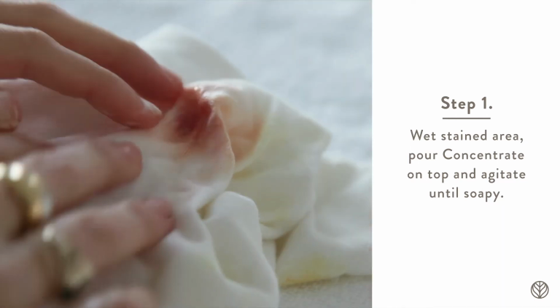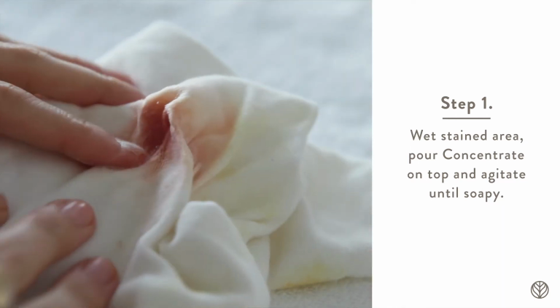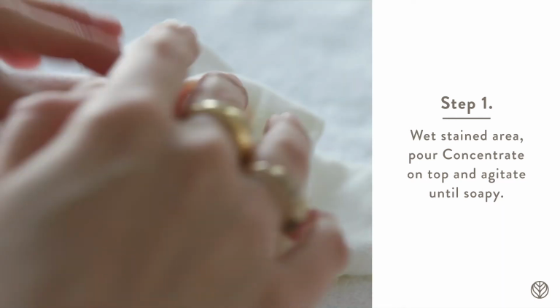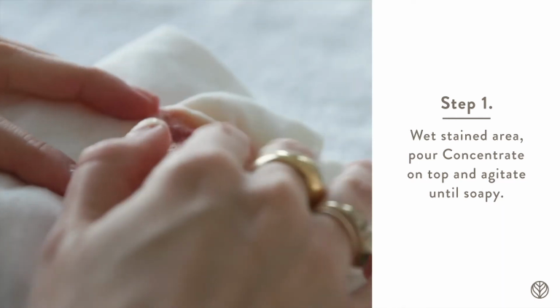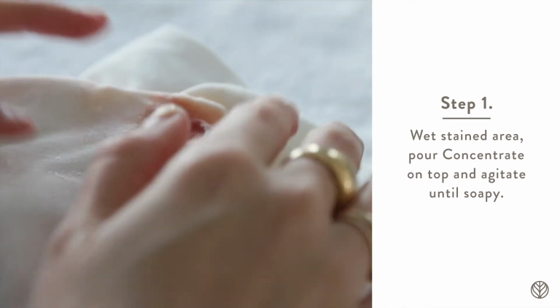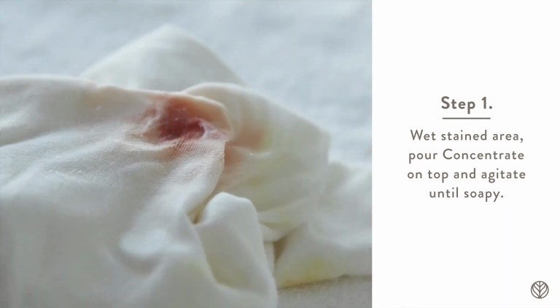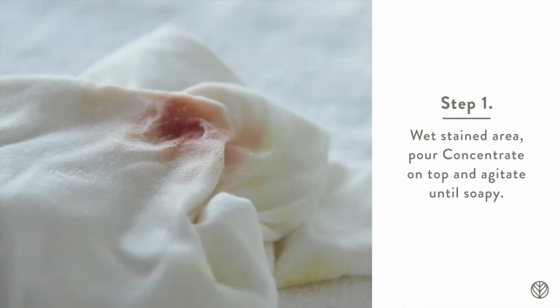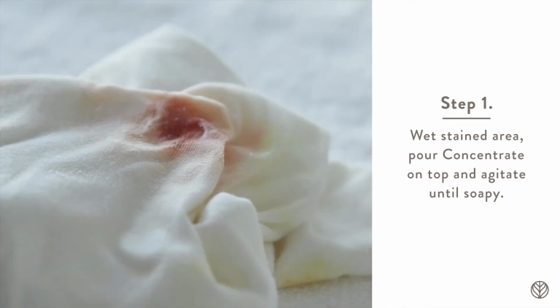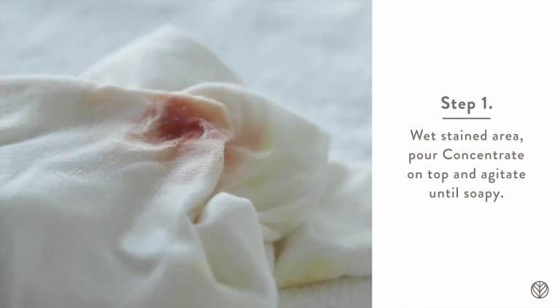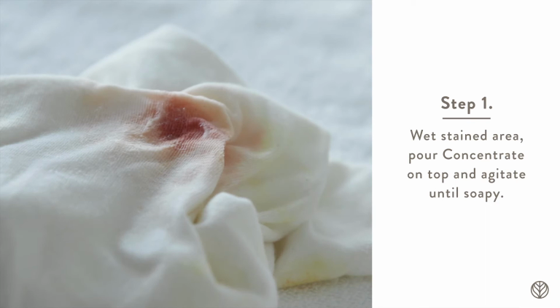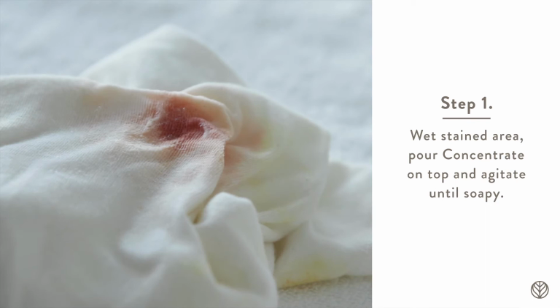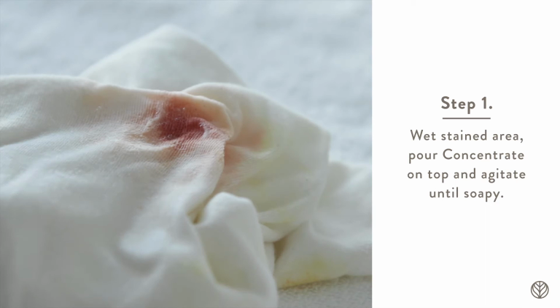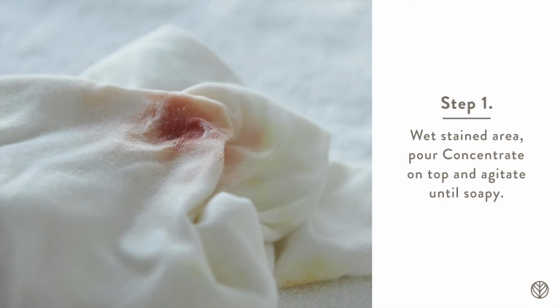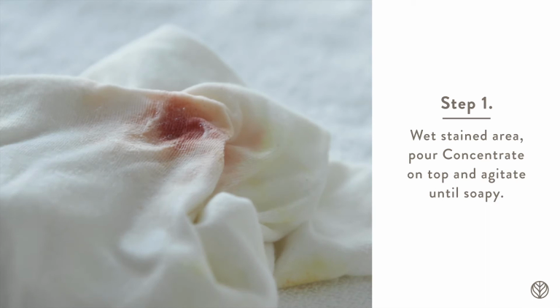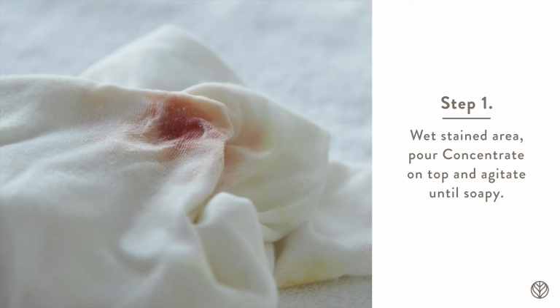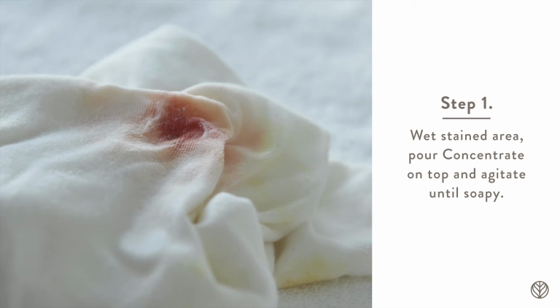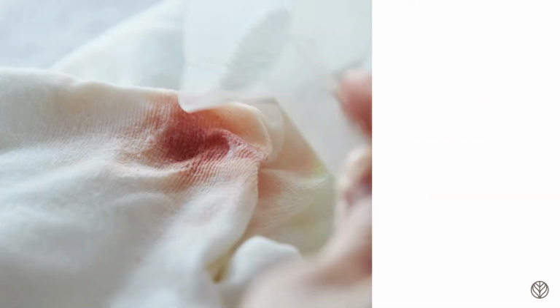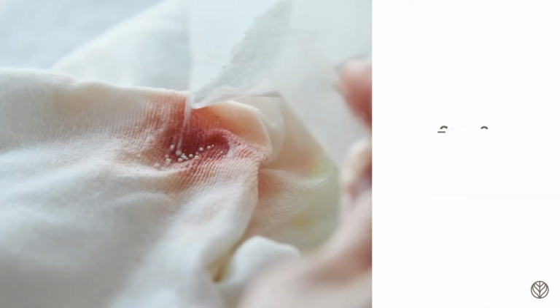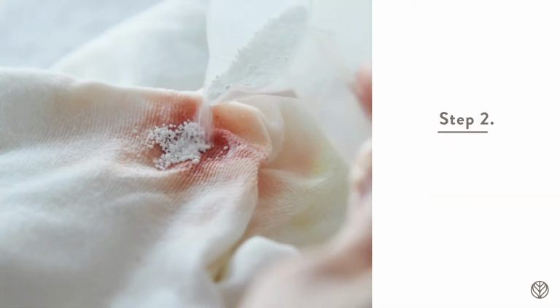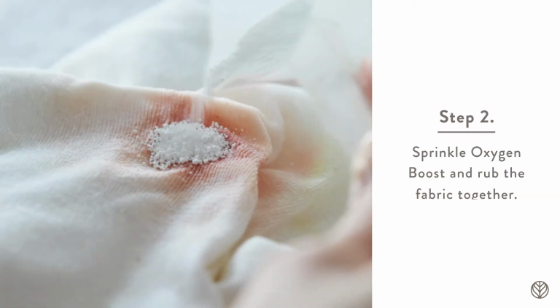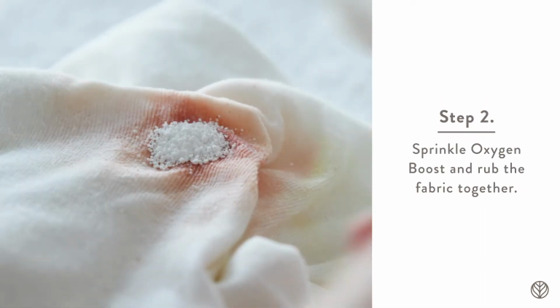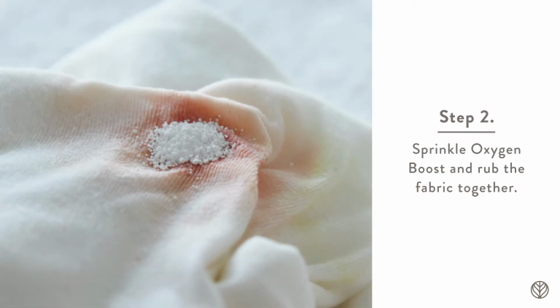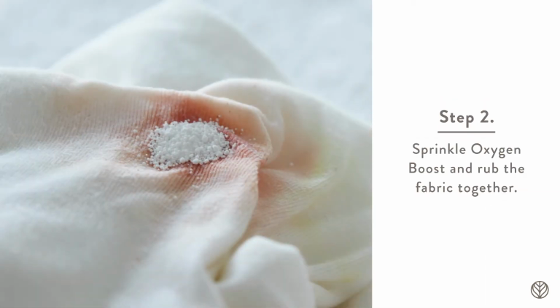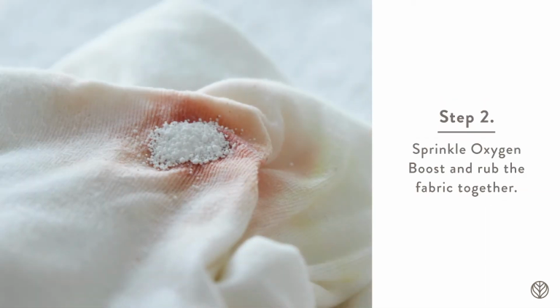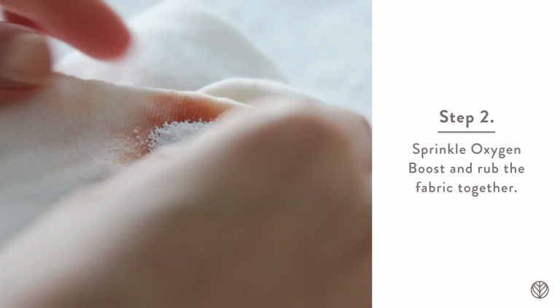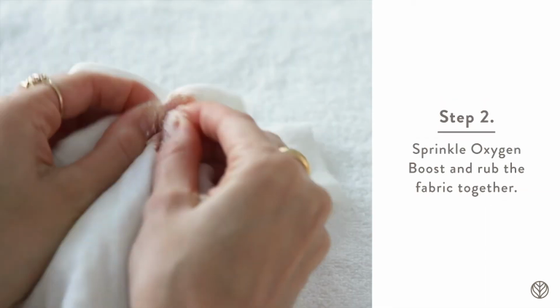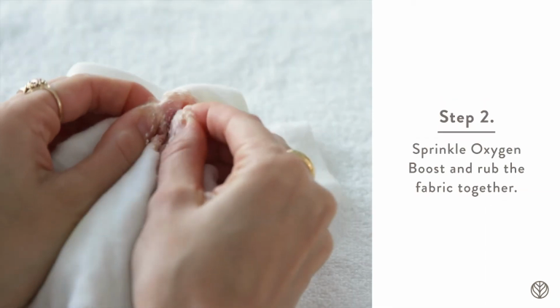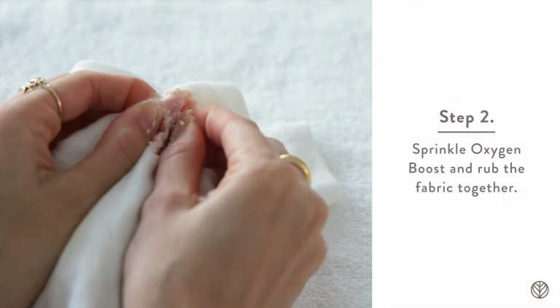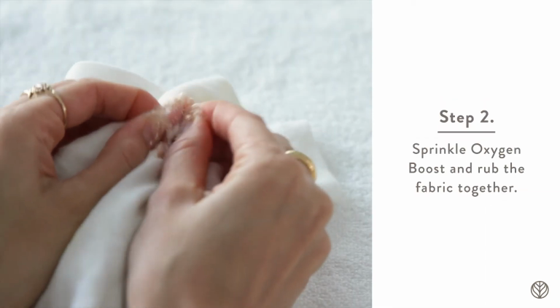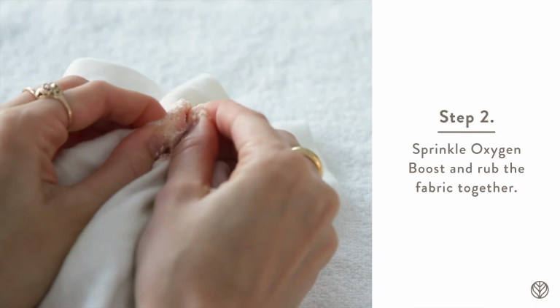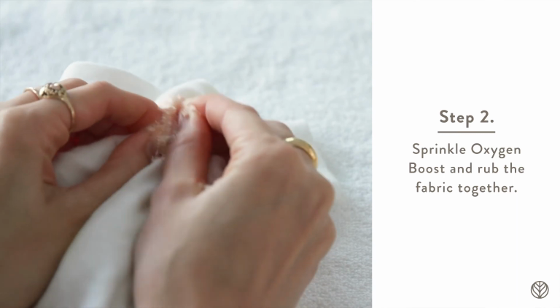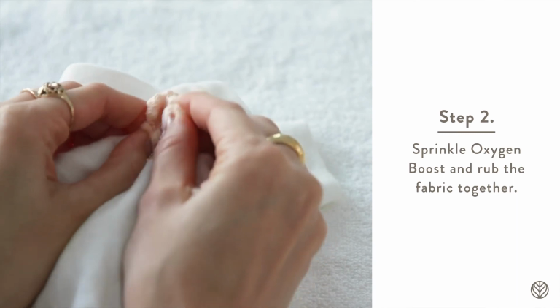Just a heads up, sometimes turmeric stains can turn dark purple when lifting. Next, sprinkle a little oxygen boost on top and continue to rub the fabric together.